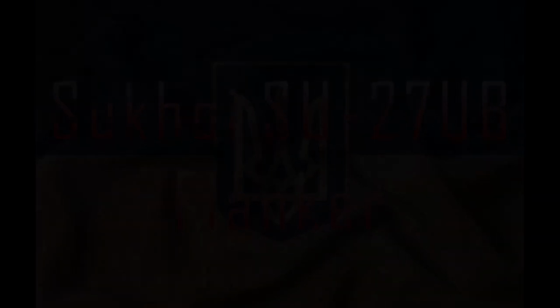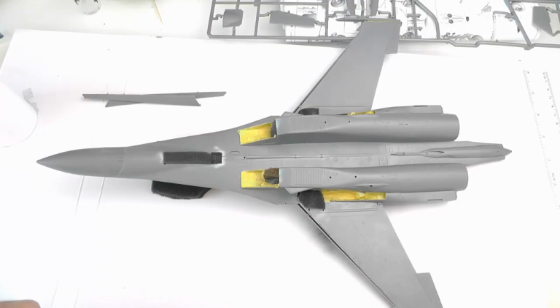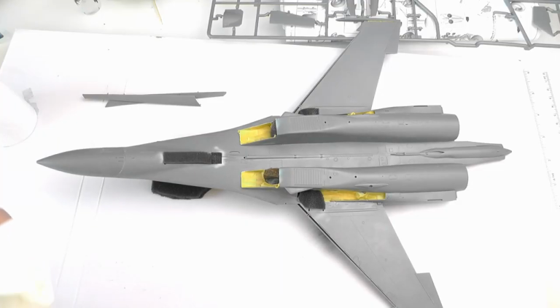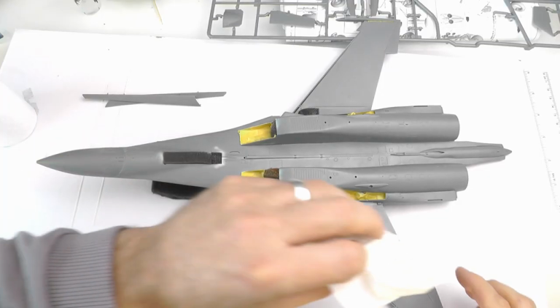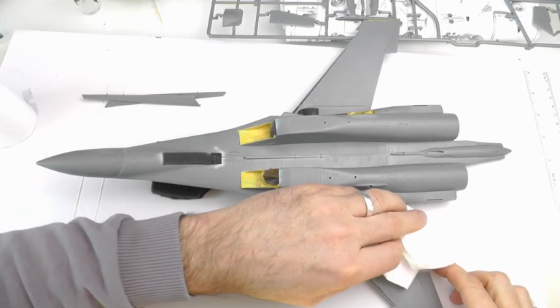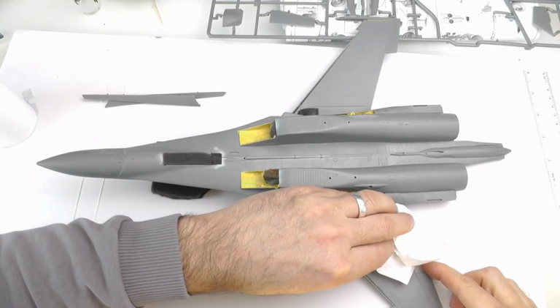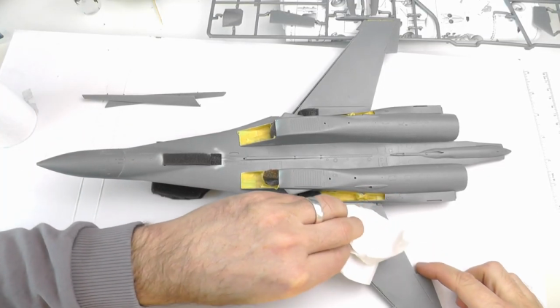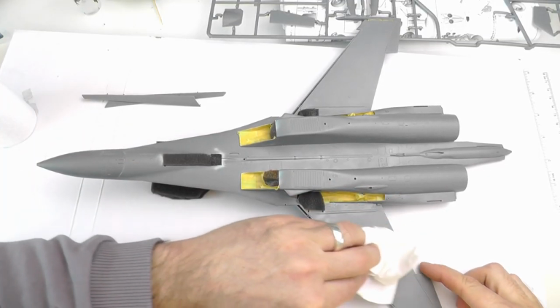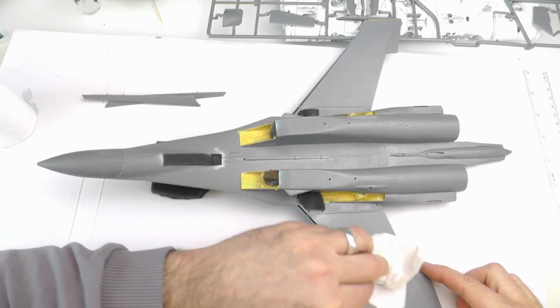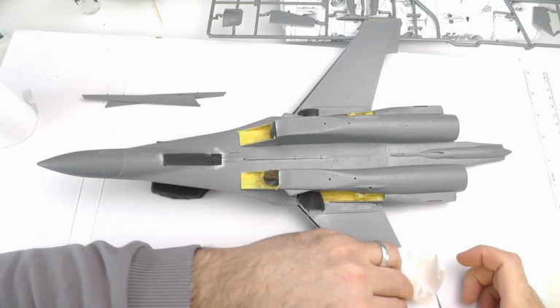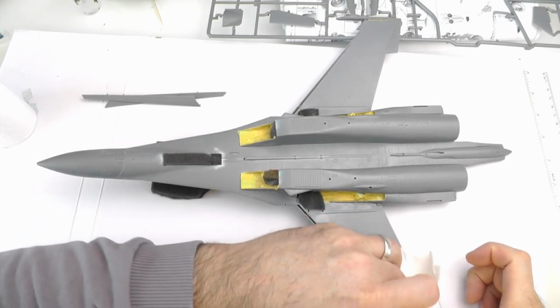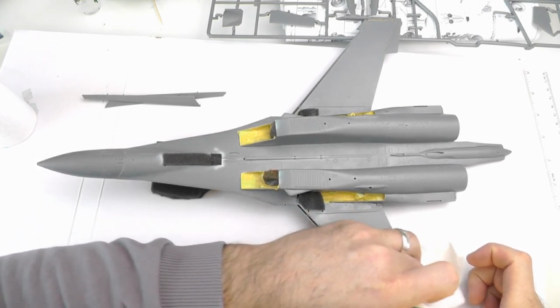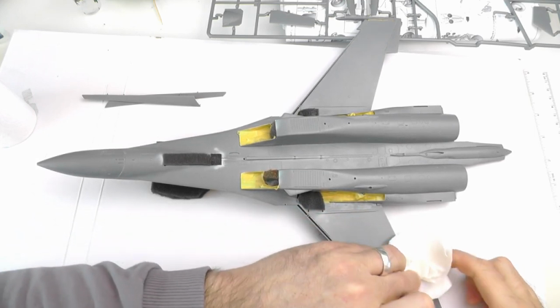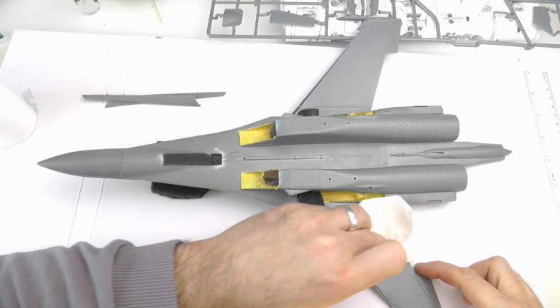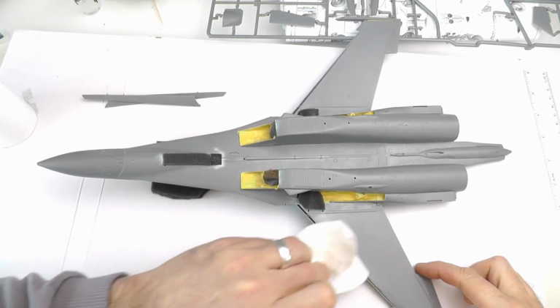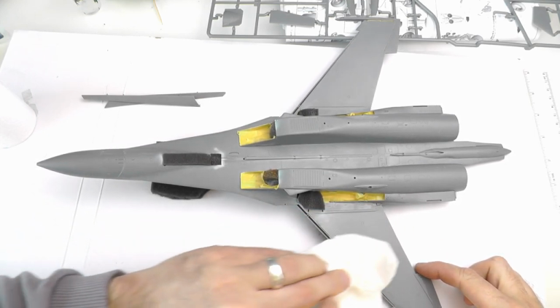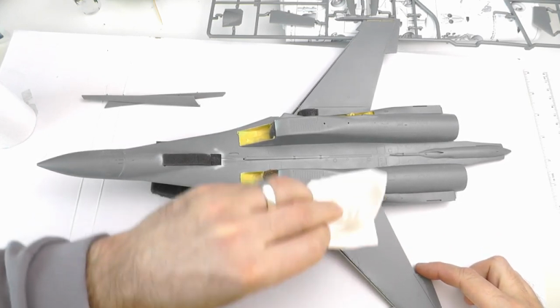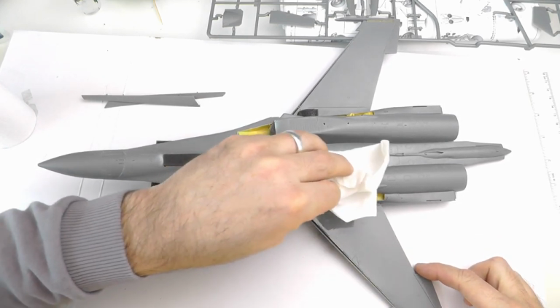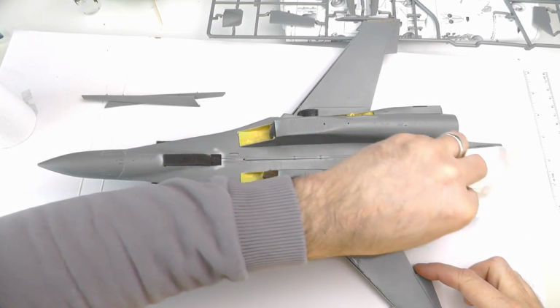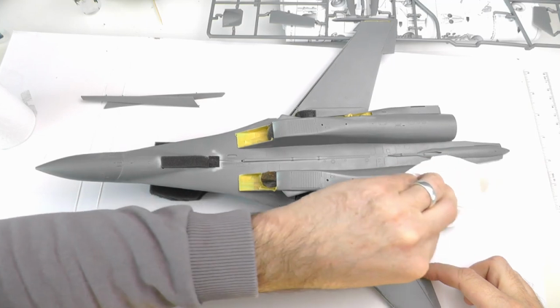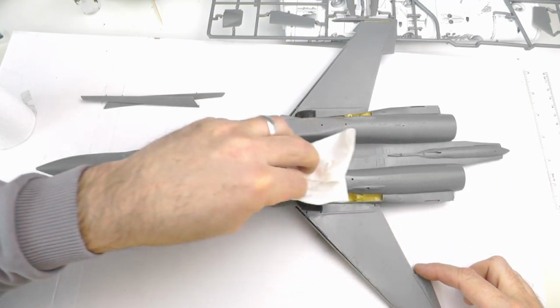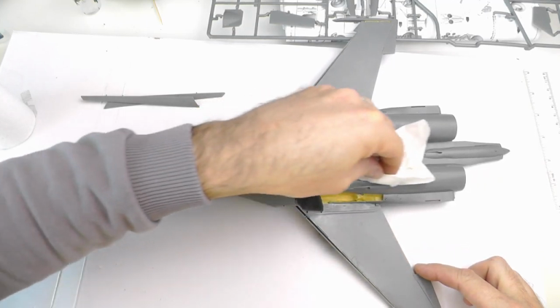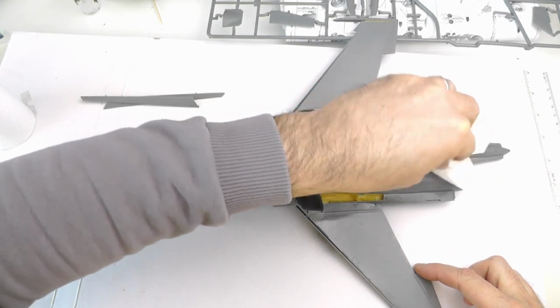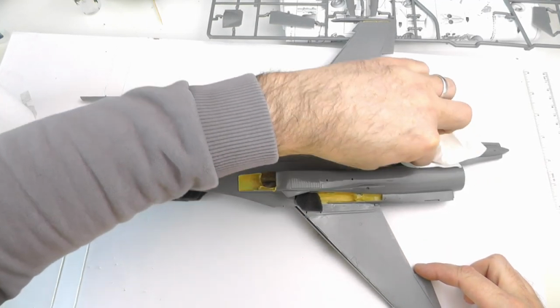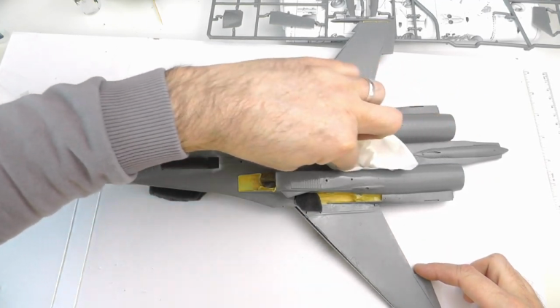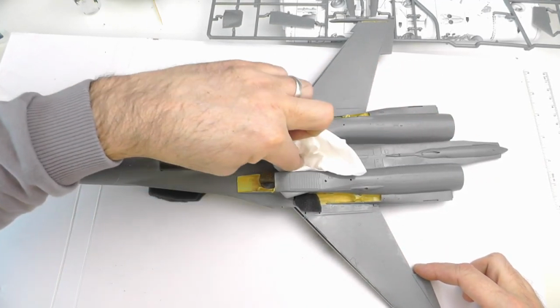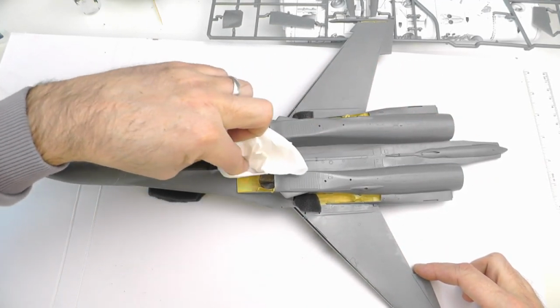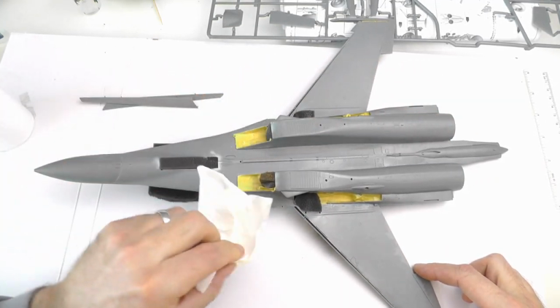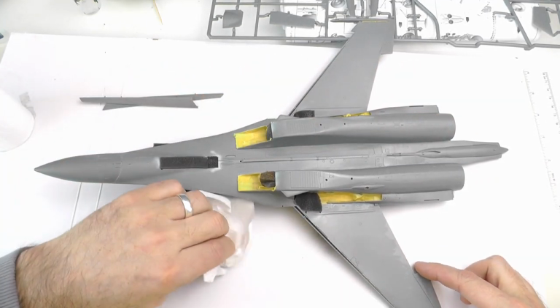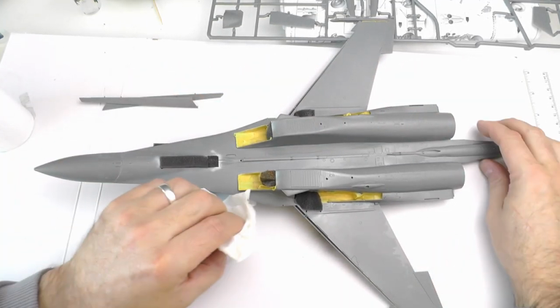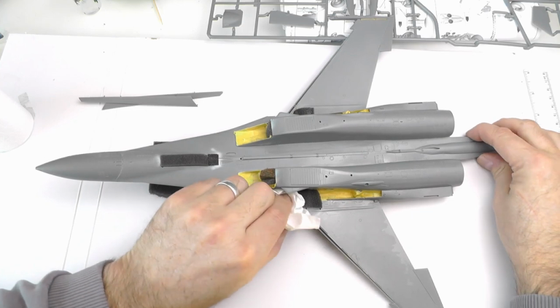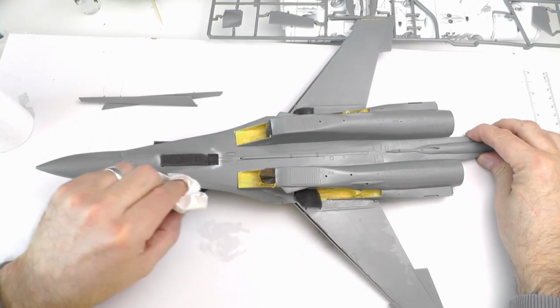Hey all, welcome back to the channel. Thanks for joining me this week, I really appreciate it. As always, we get straight into the action, and this week's episode will be covering the previously advertised and much anticipated painting of the digital camouflage on the awesome Su-27 UB by Great Wall Hobby in 1/48 scale.